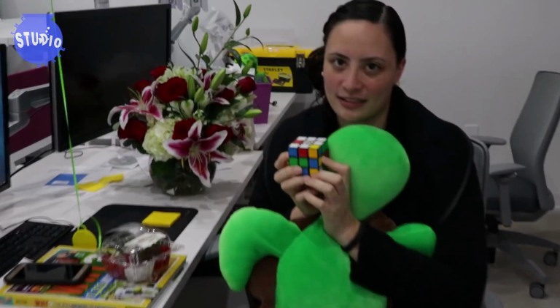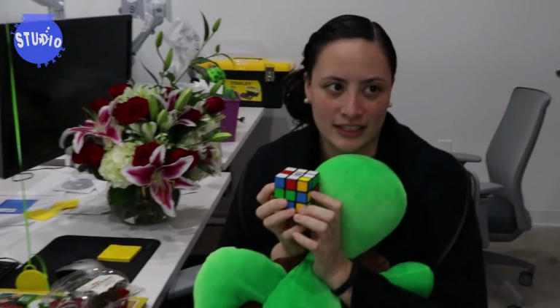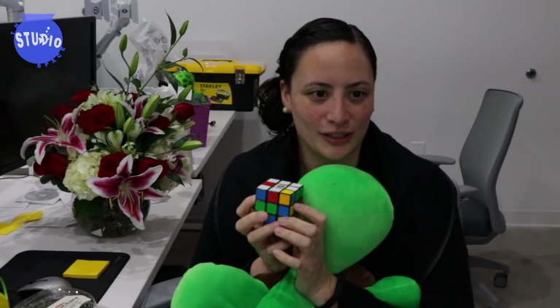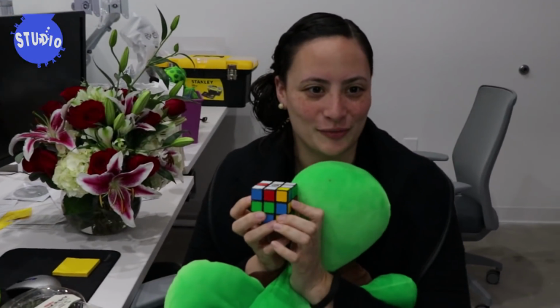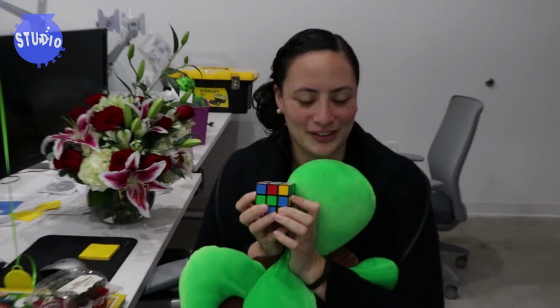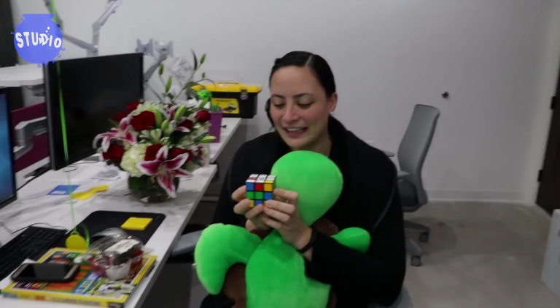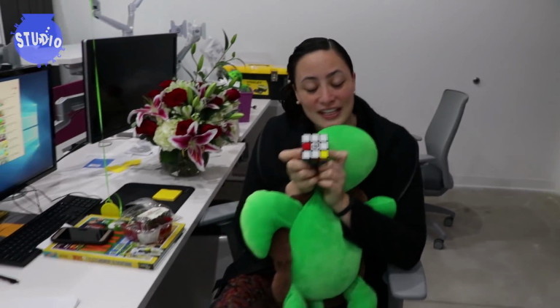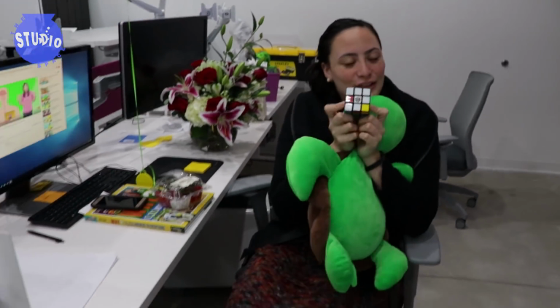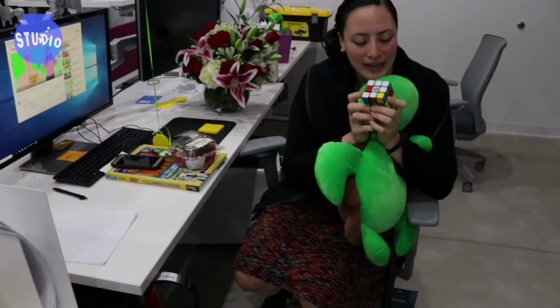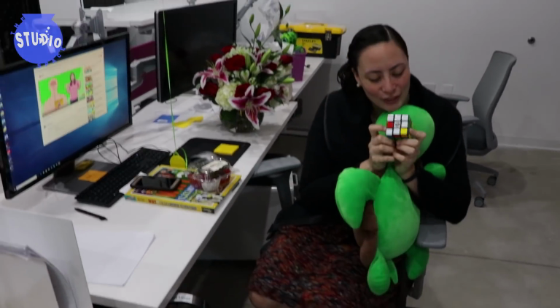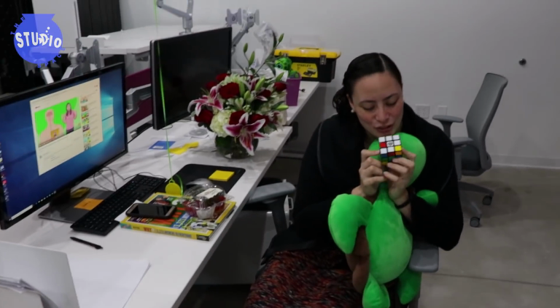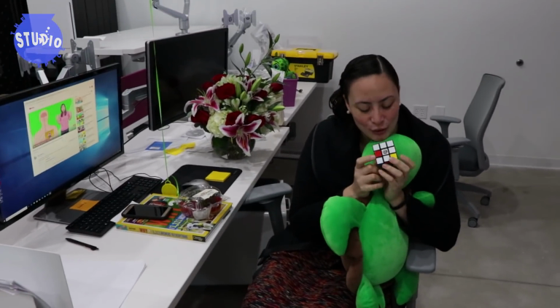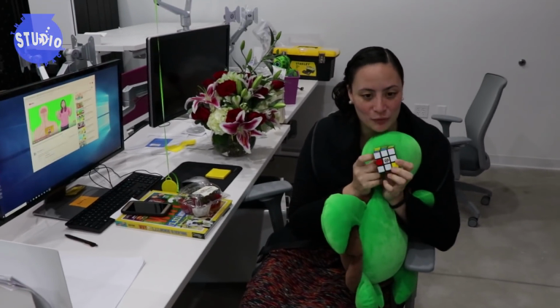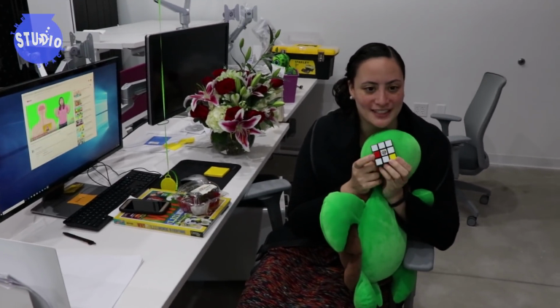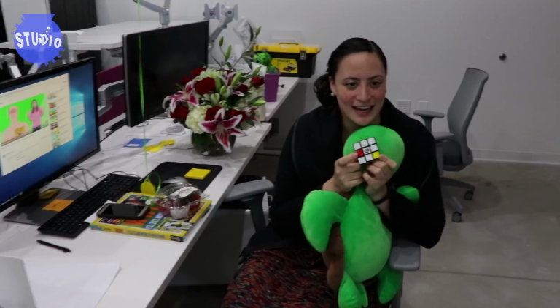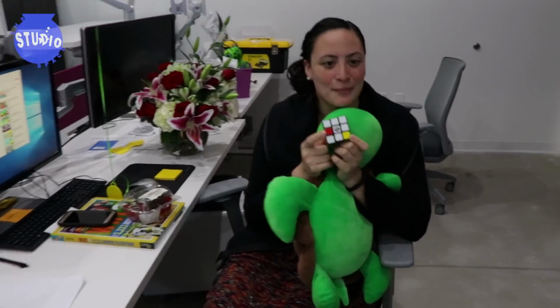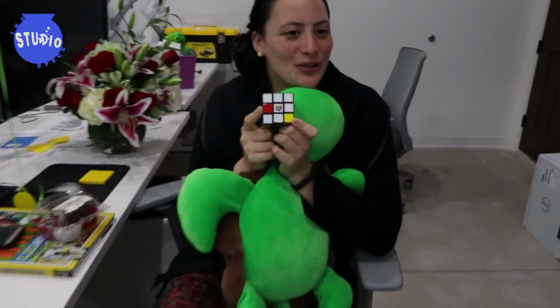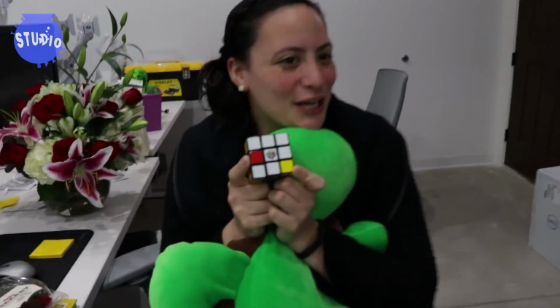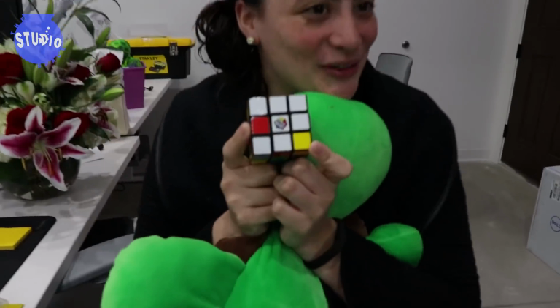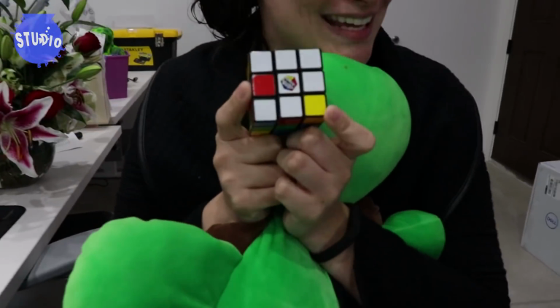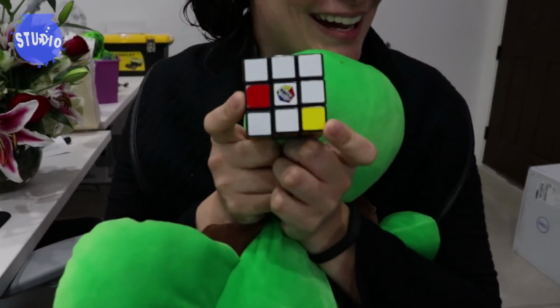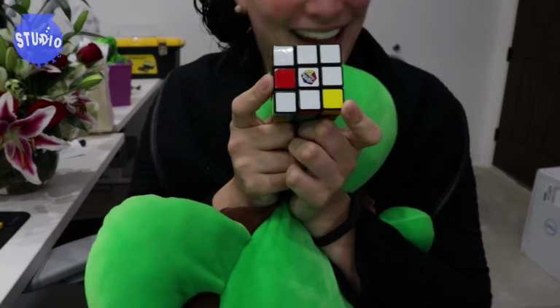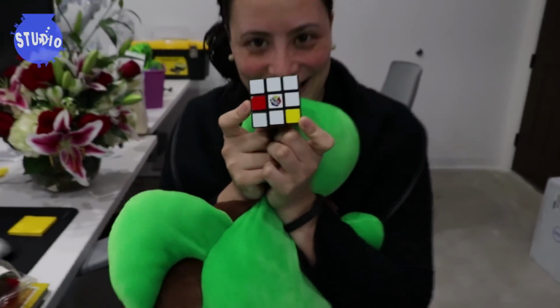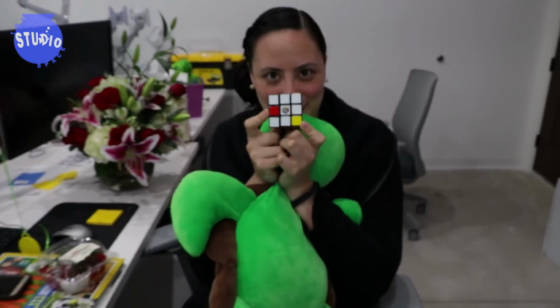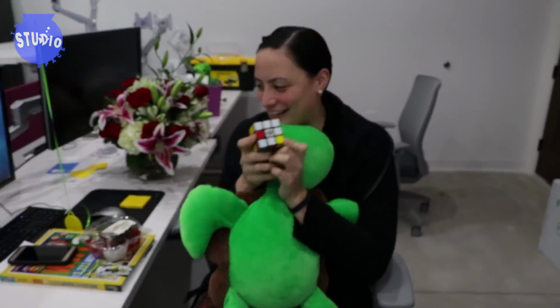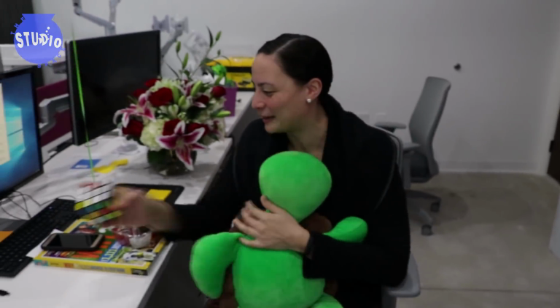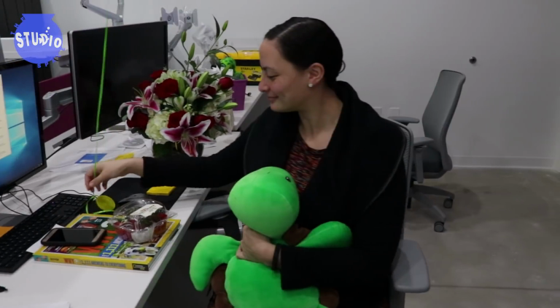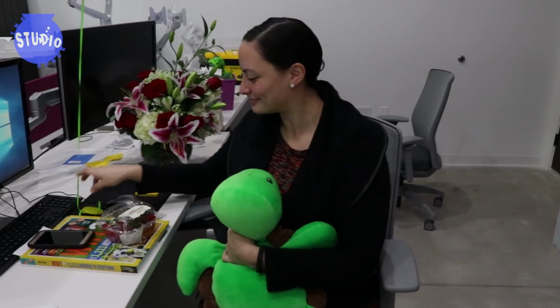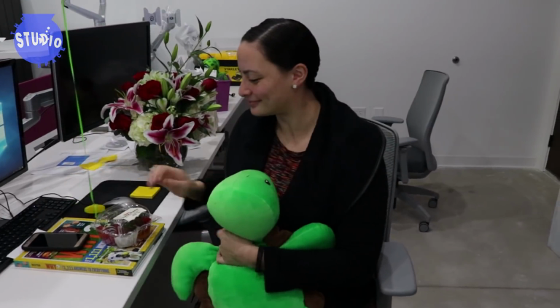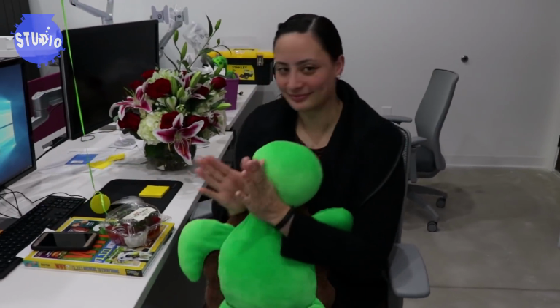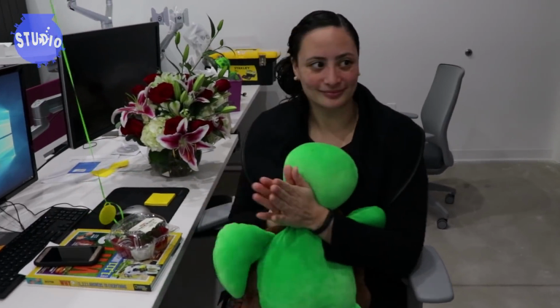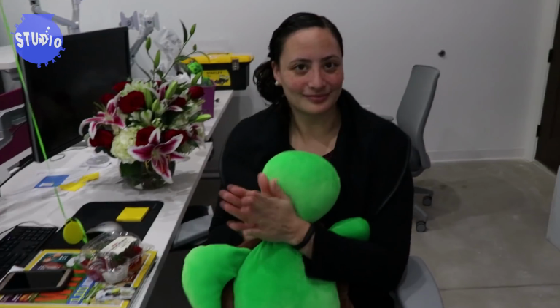And my Rubik's Cube that I'm almost finished with — I kind of stole it from Robert. There's two on one side already, I'm almost done with one side. Great speech!